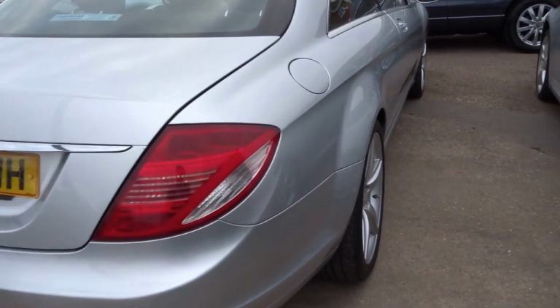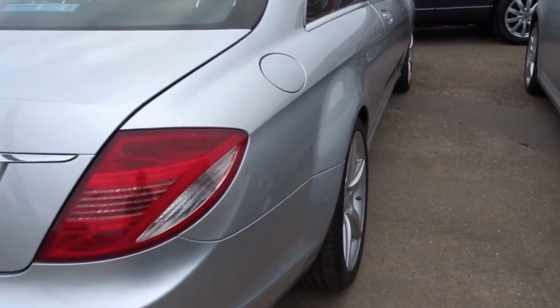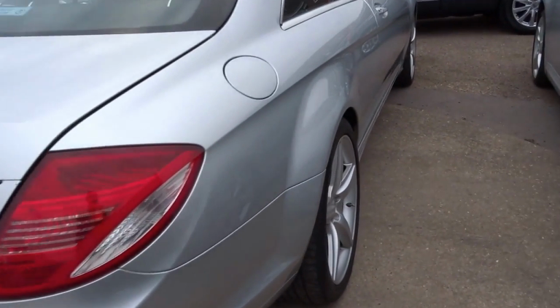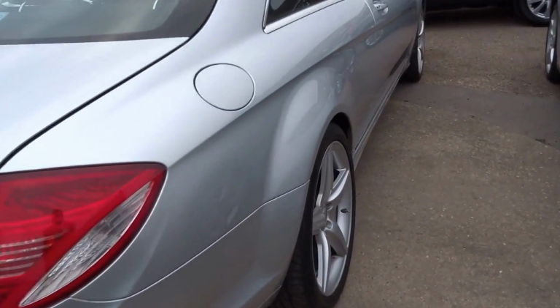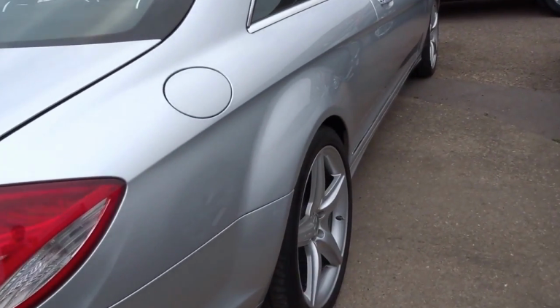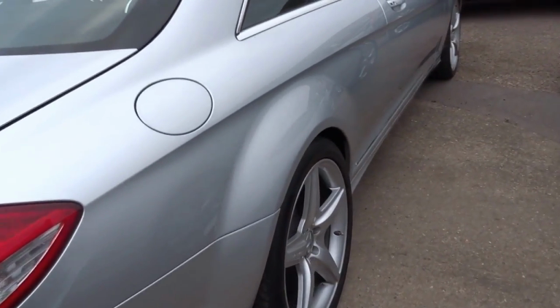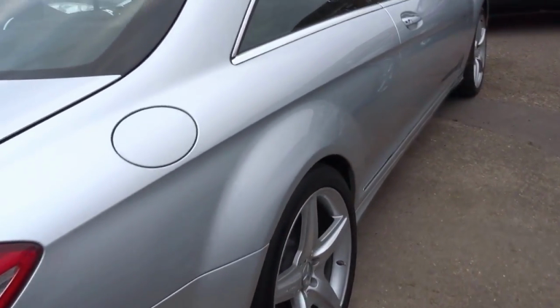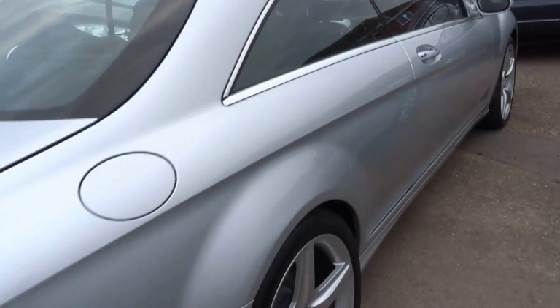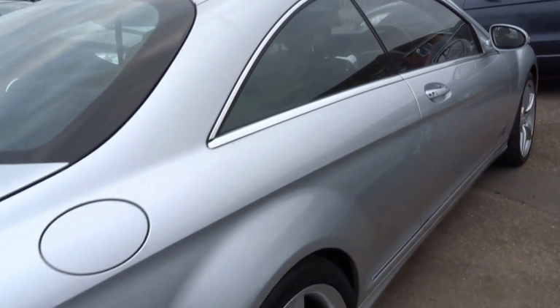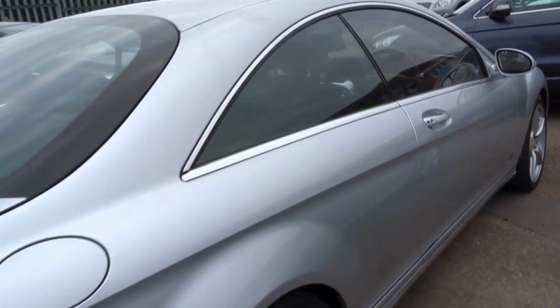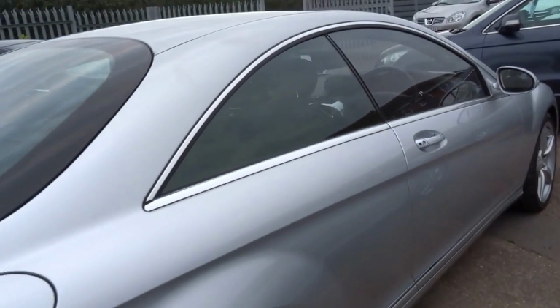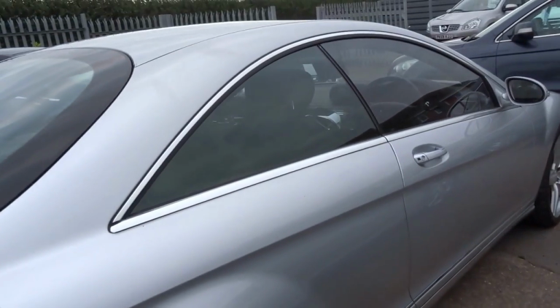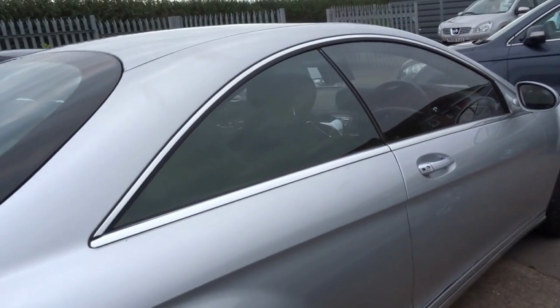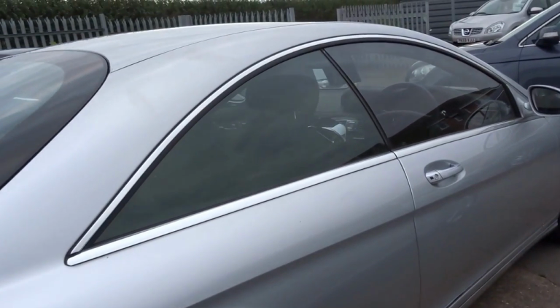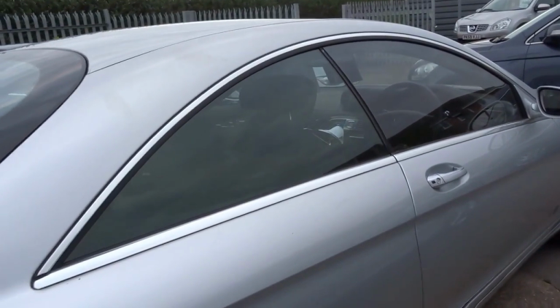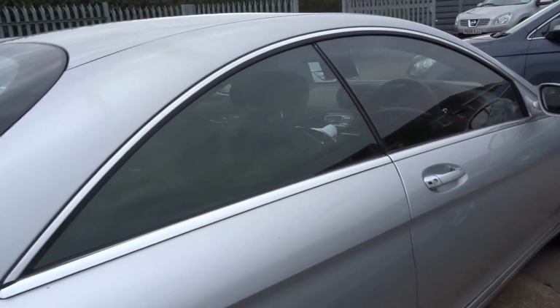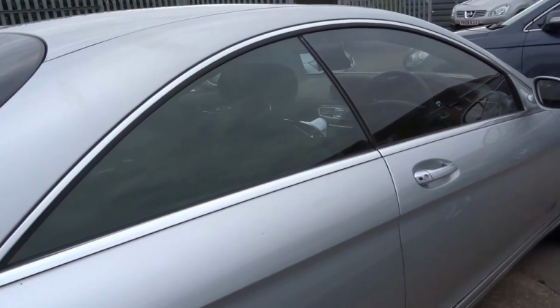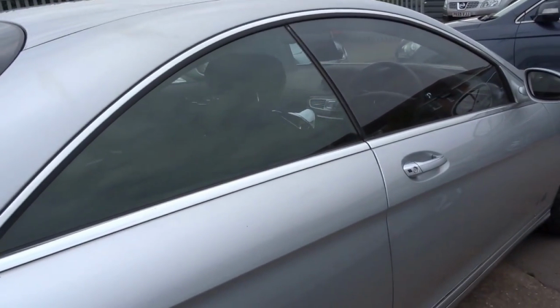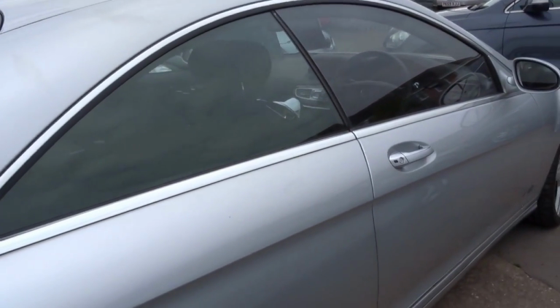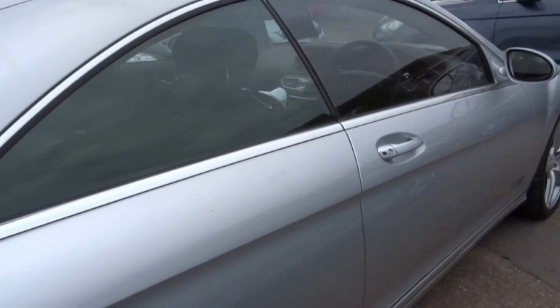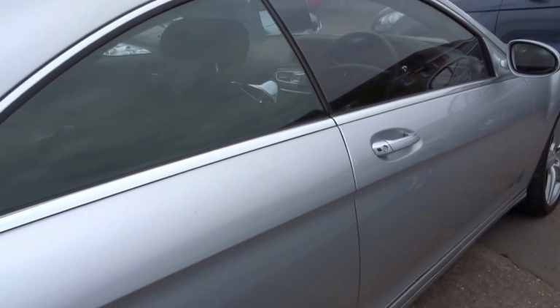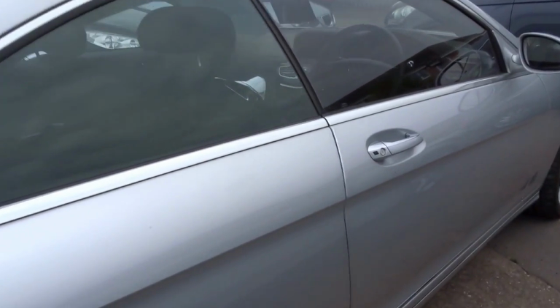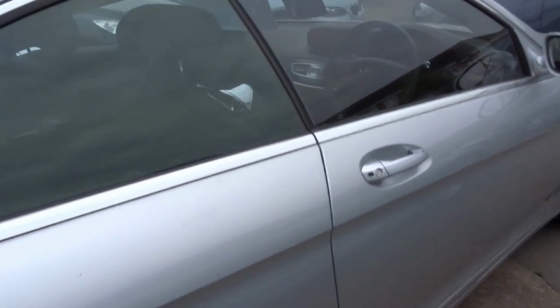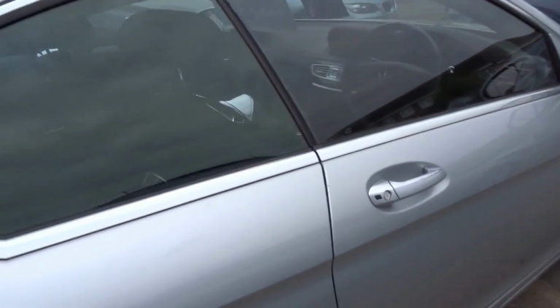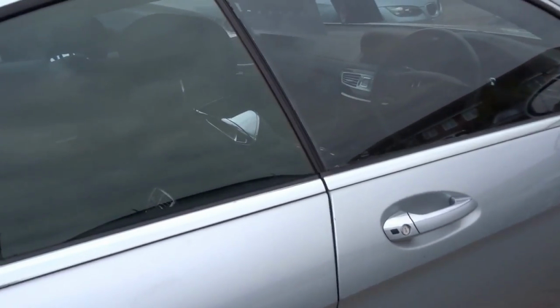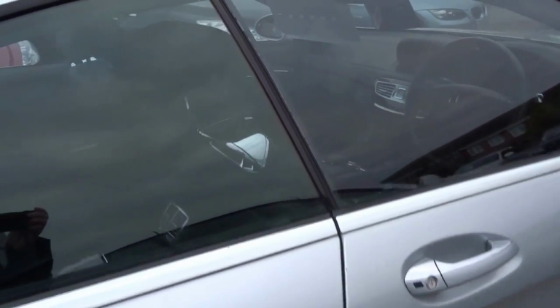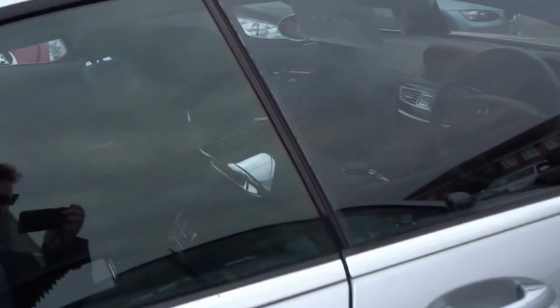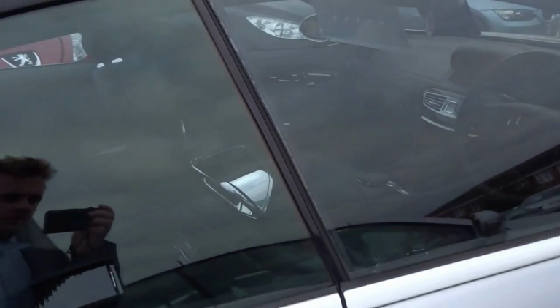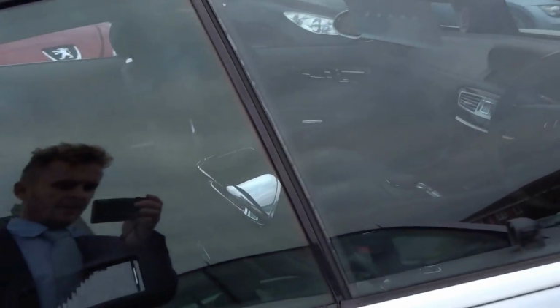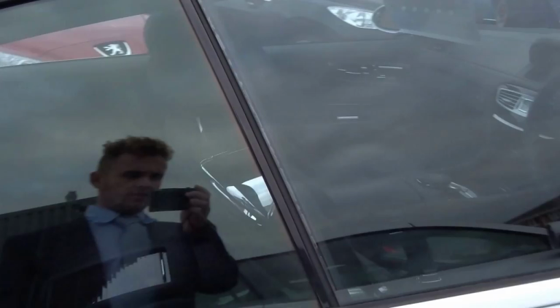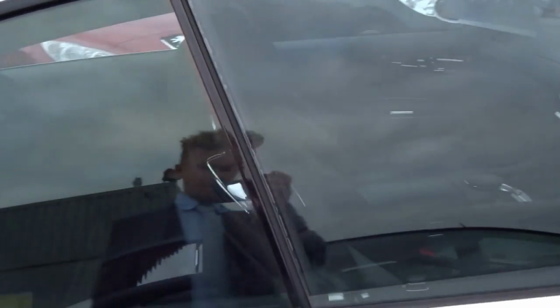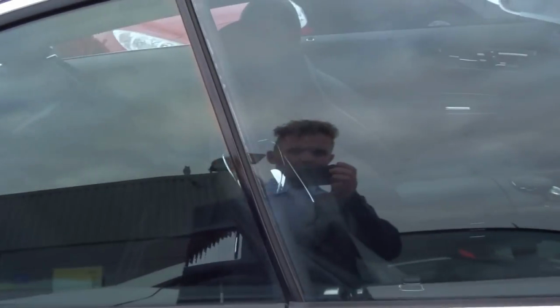It's based on the same platform as the S-Class, but as you can see it's a pillarless two-door coupe — pillarless, obviously it hasn't got a B-pillar.